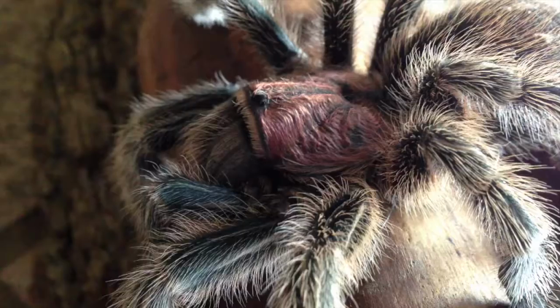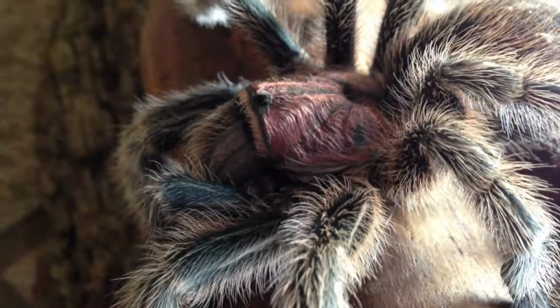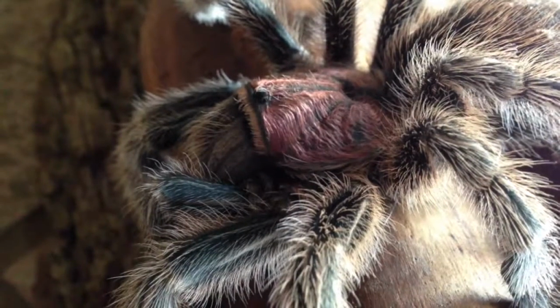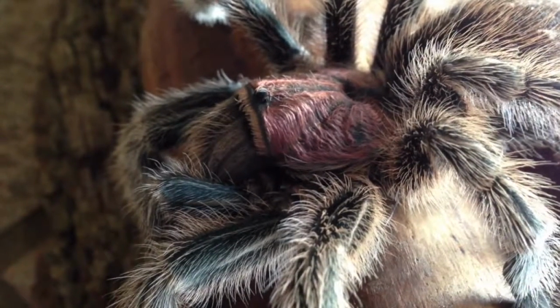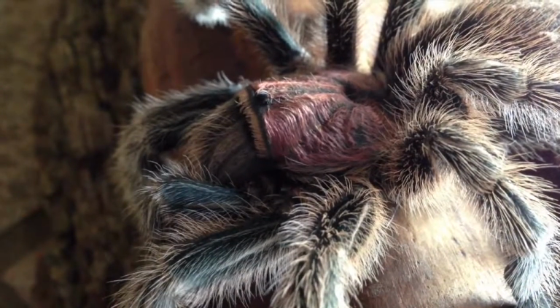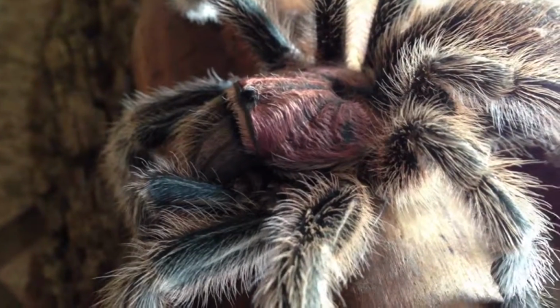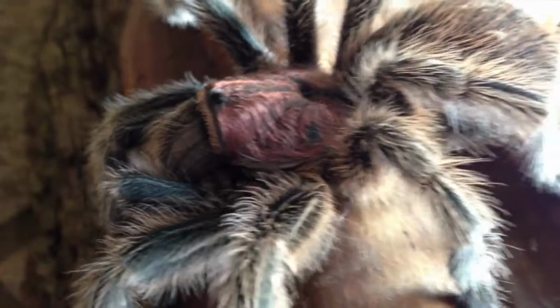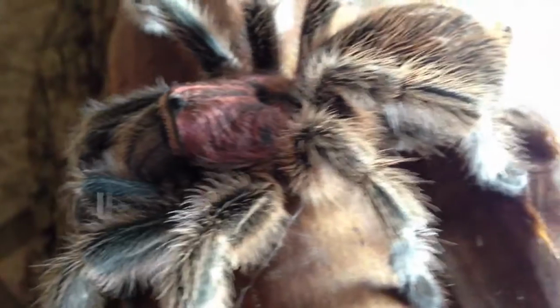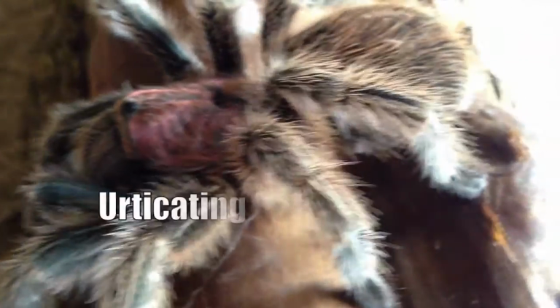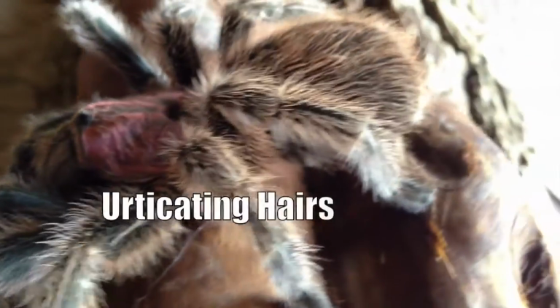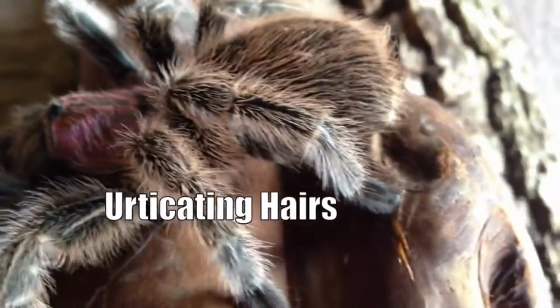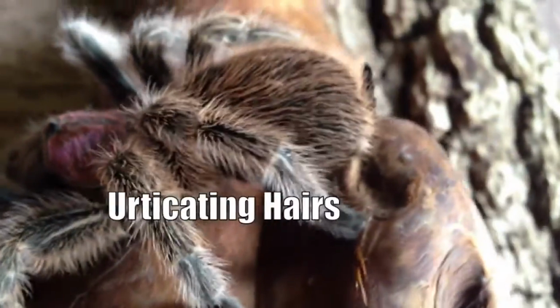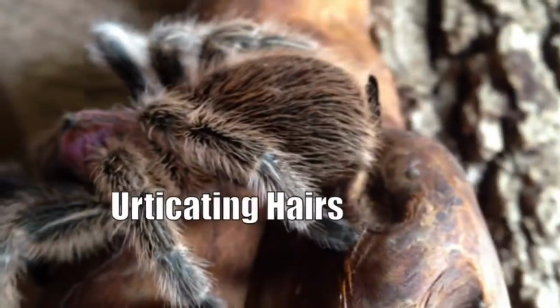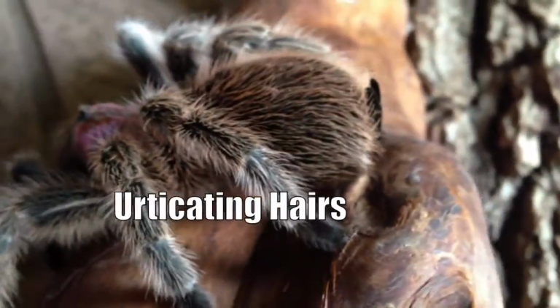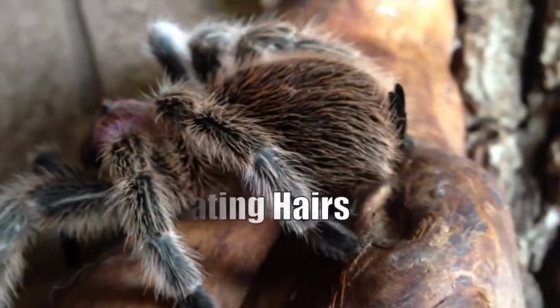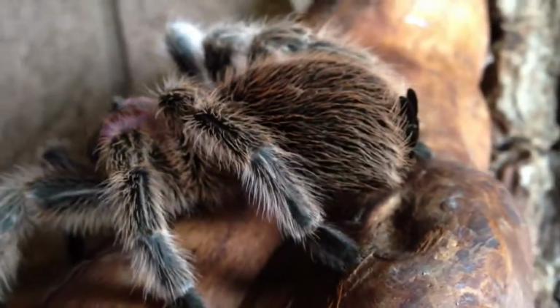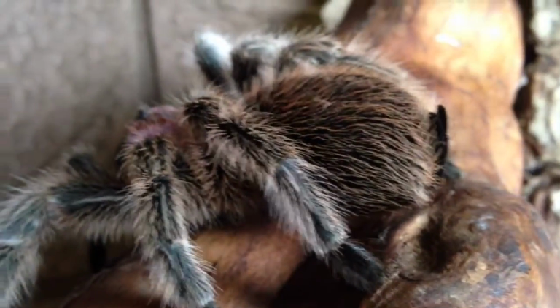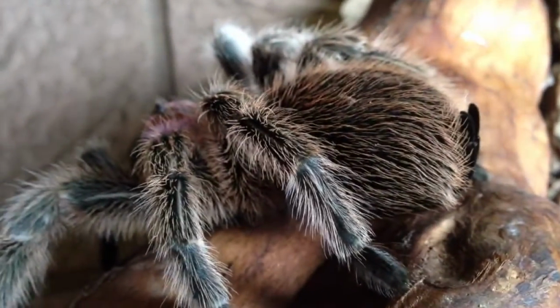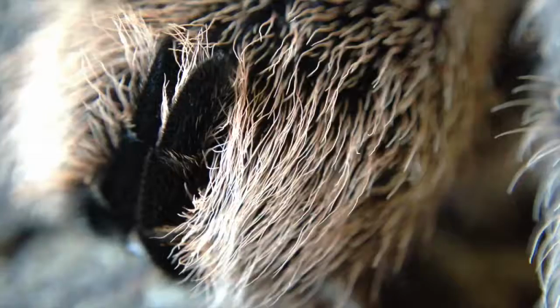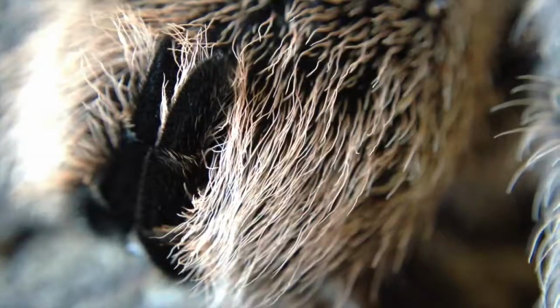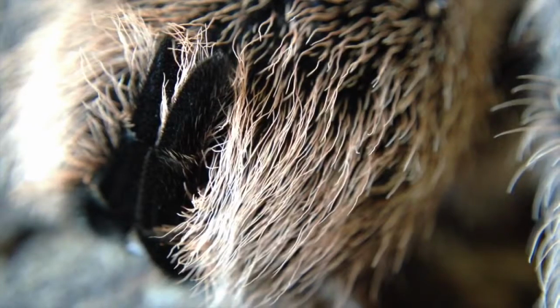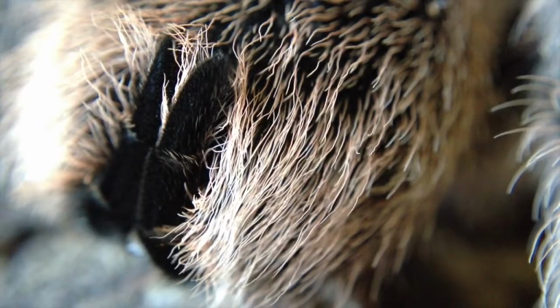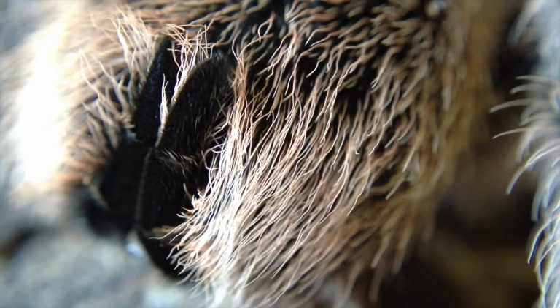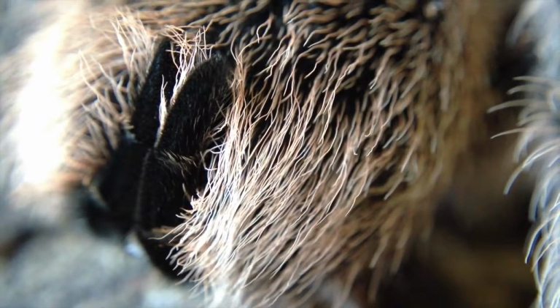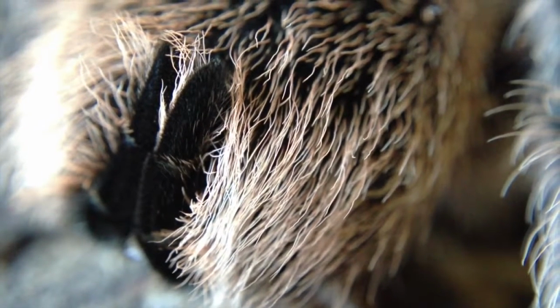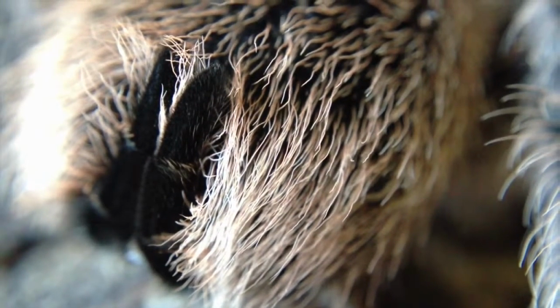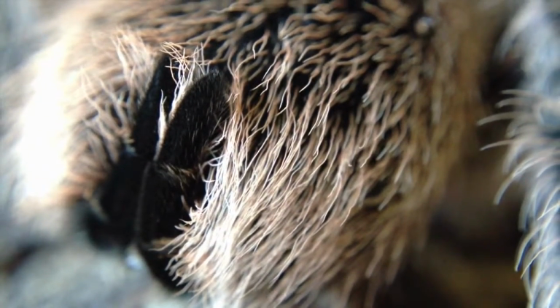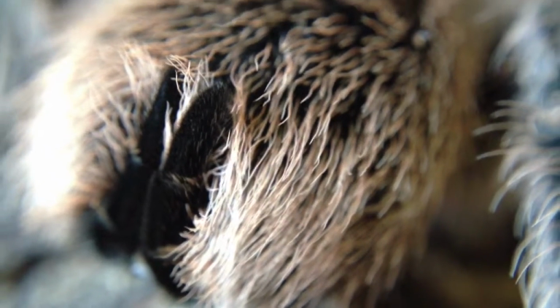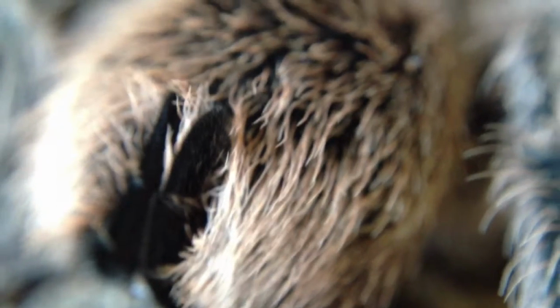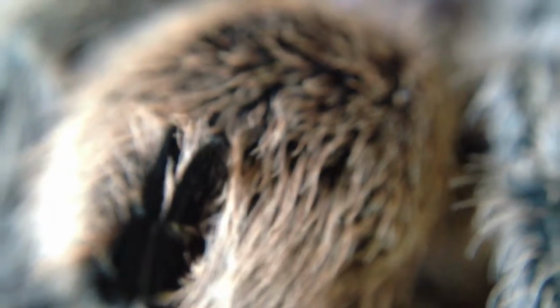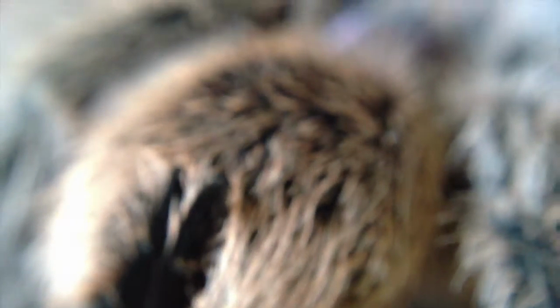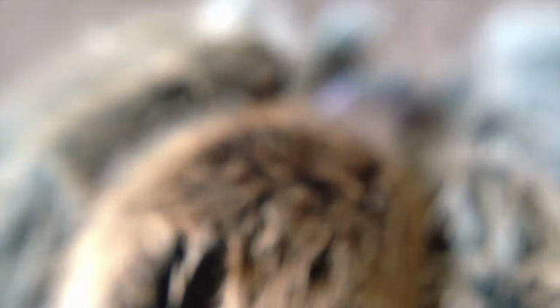One of the most fascinating features on a tarantula are its urticating hairs. They use these as a defense mechanism, and when they're scared, they will pull them and throw them into the face of whatever comes their way. They're very irritating and can burn and sting.